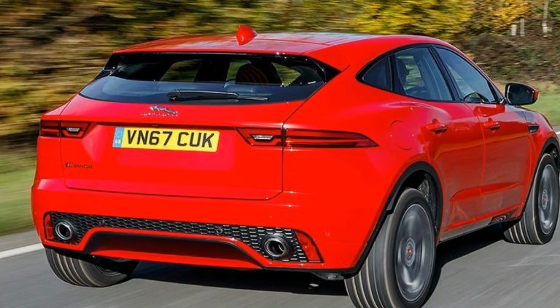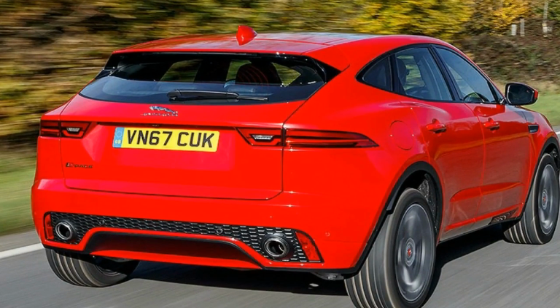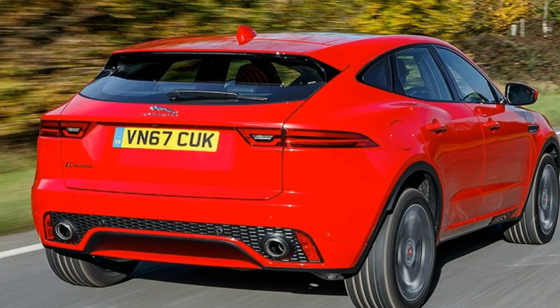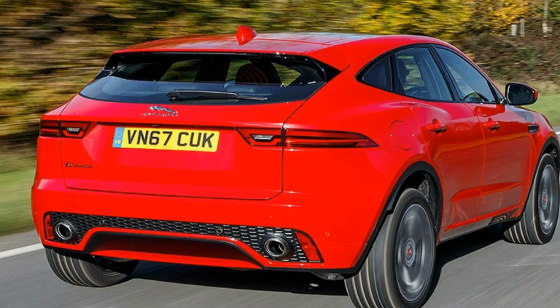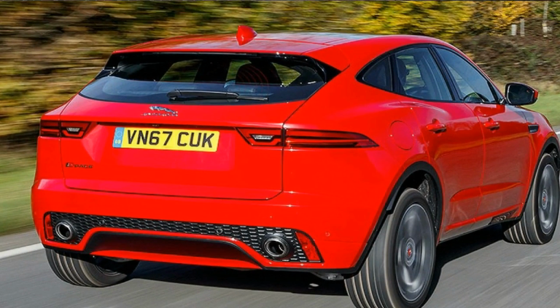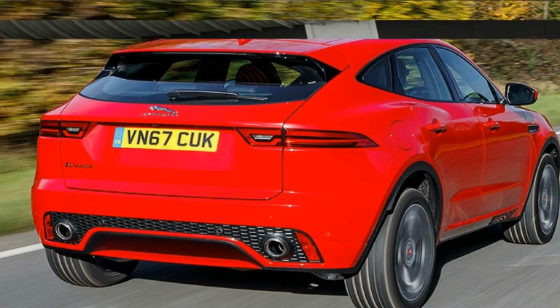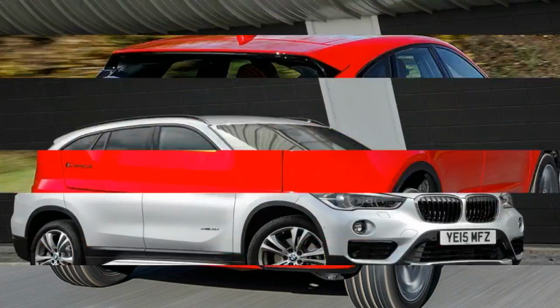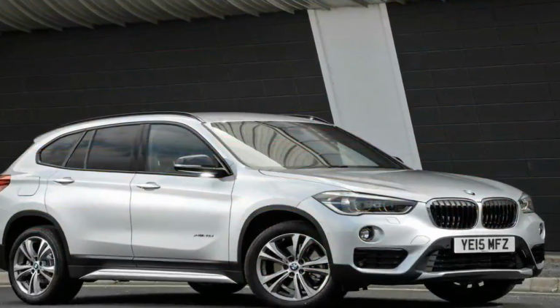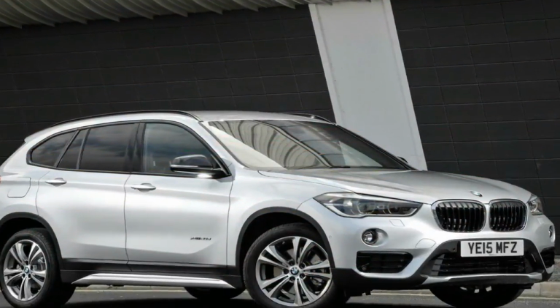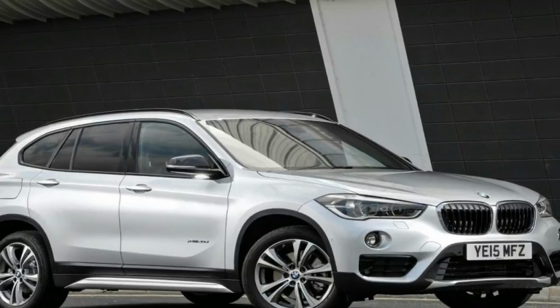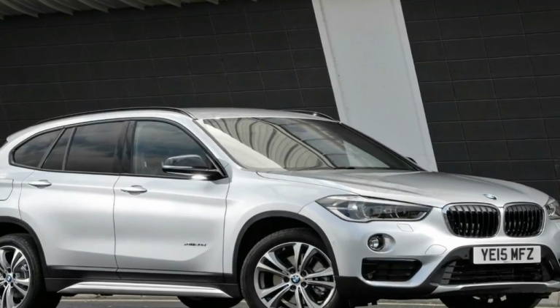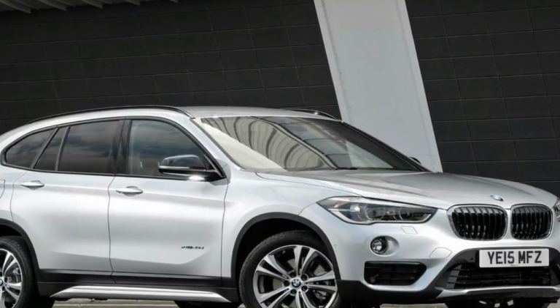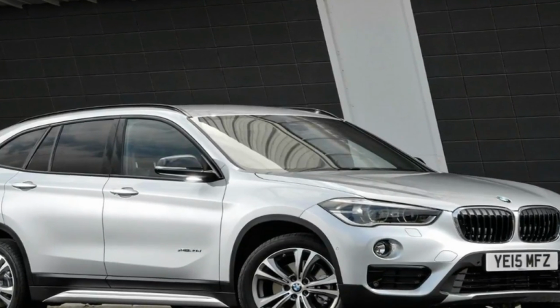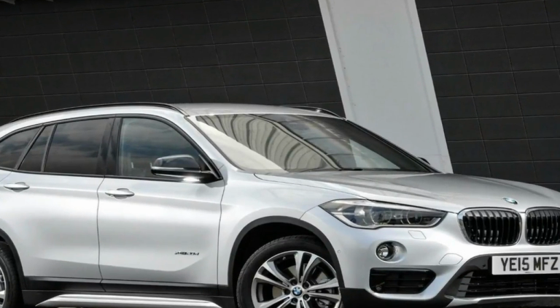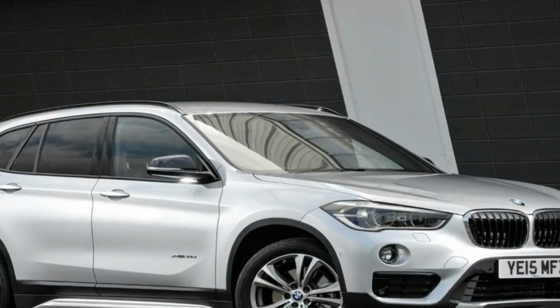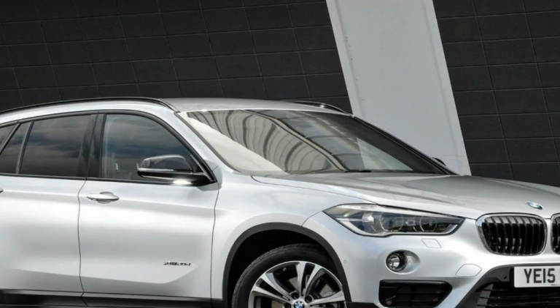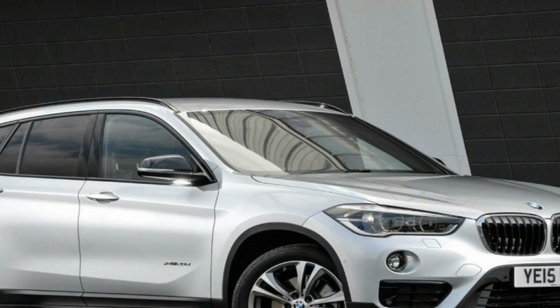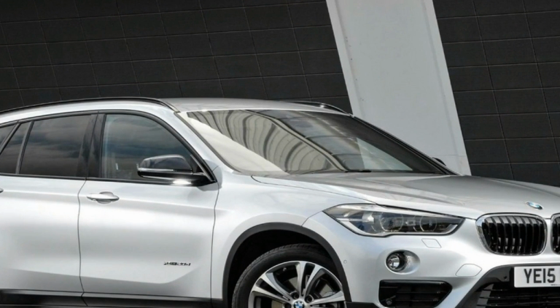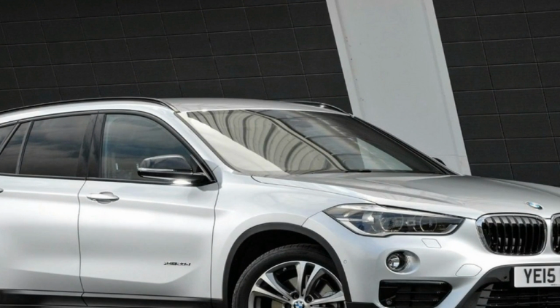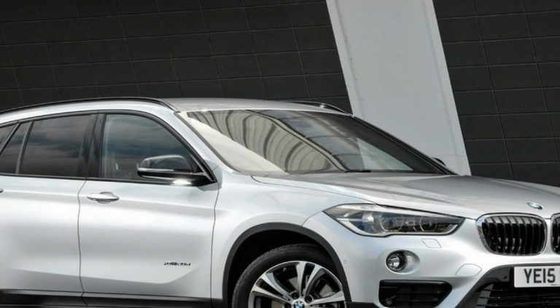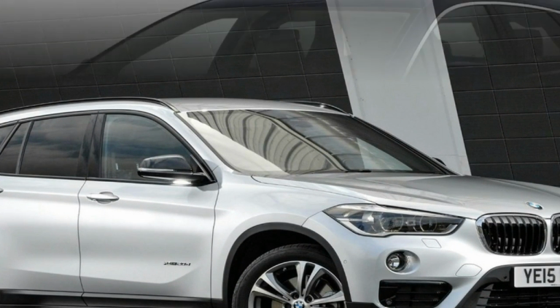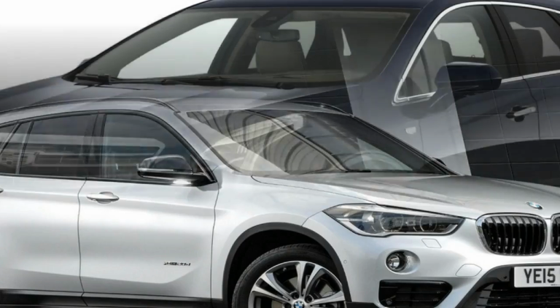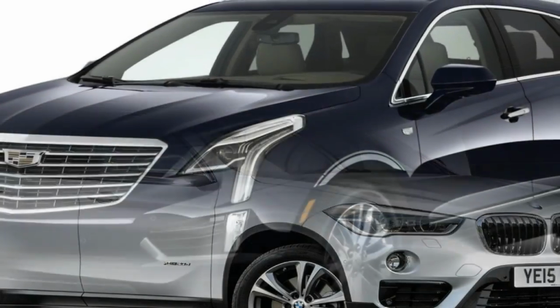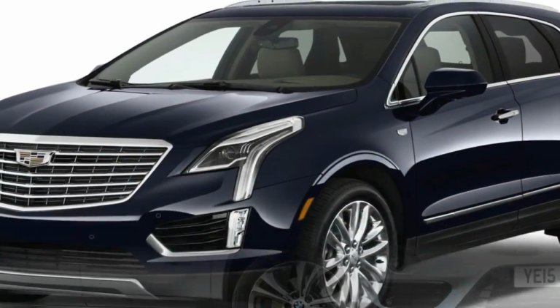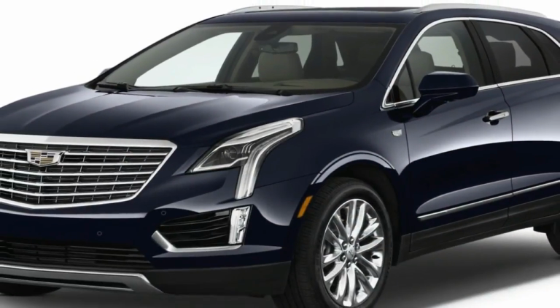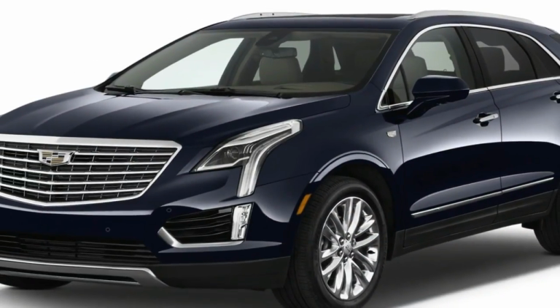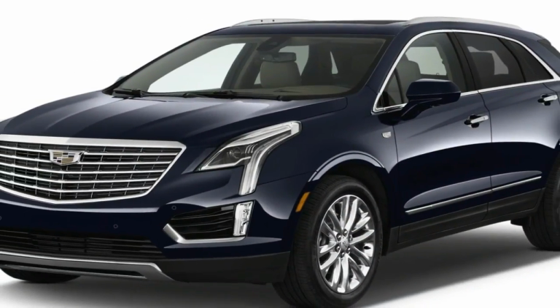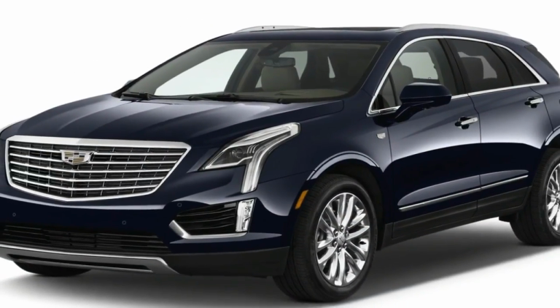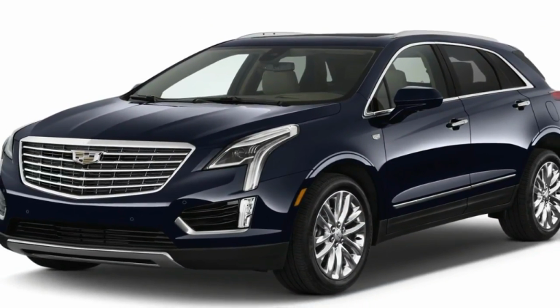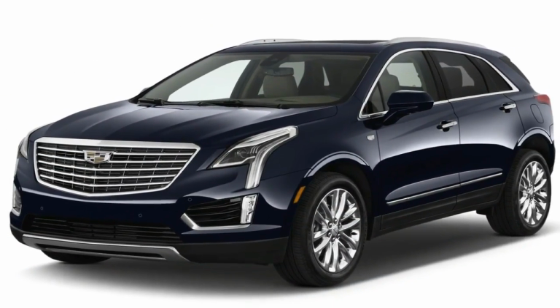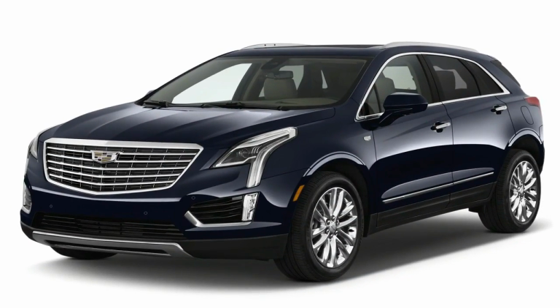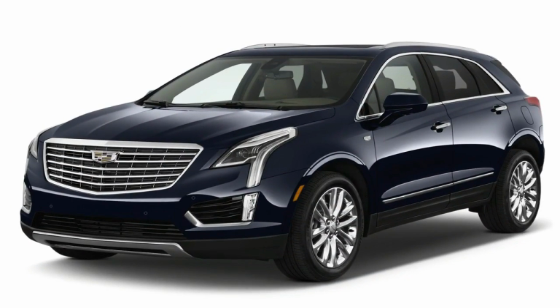Despite the inherent difficulties in designing a small luxury SUV, both Jaguar and Volvo have largely succeeded. The Jaguar is the bigger surprise of the two because its designs have traditionally been about a big but elegant presence.